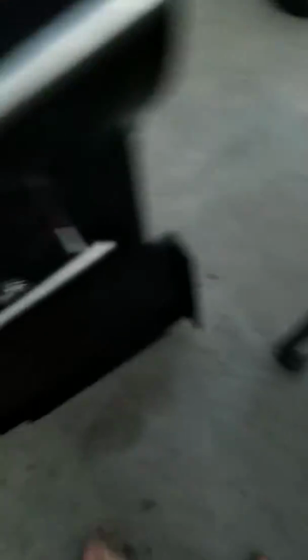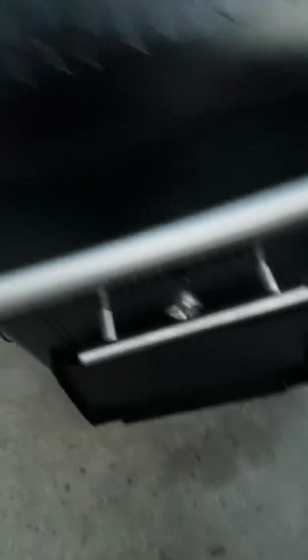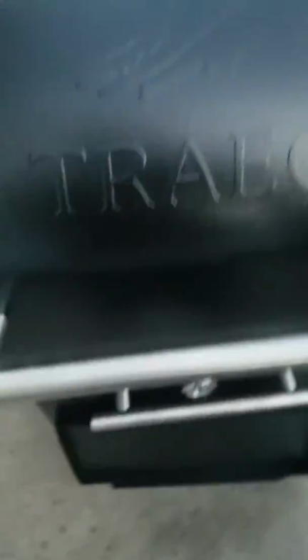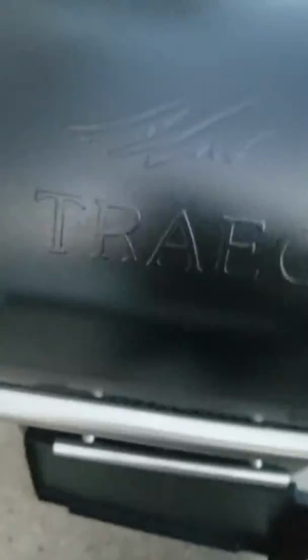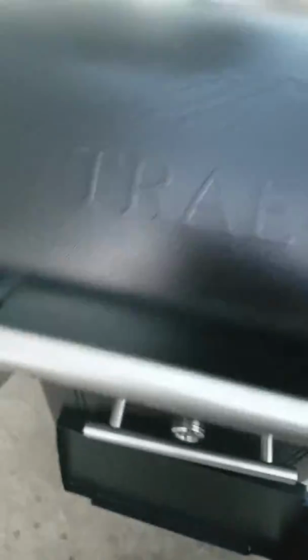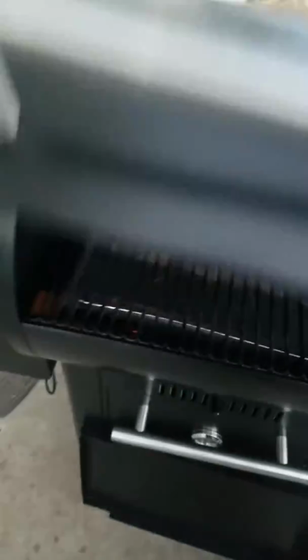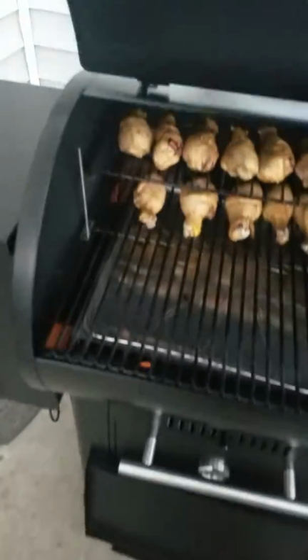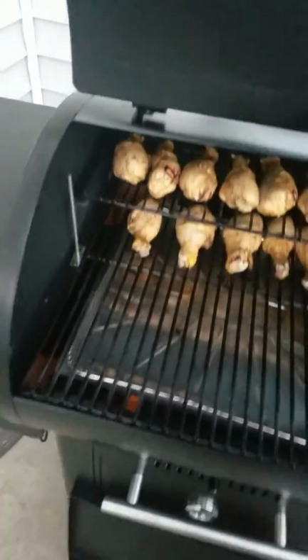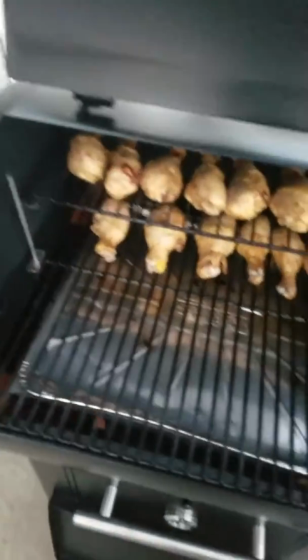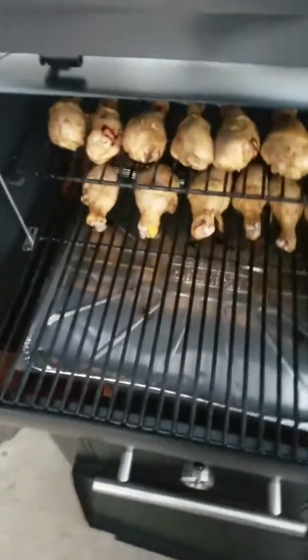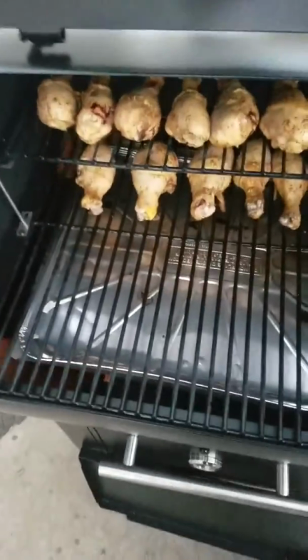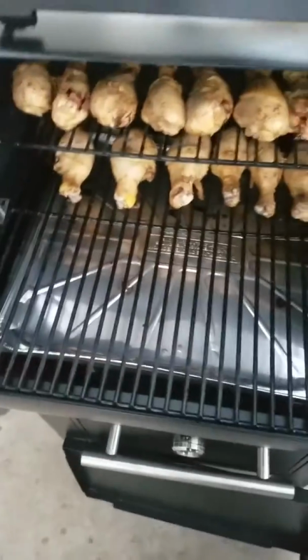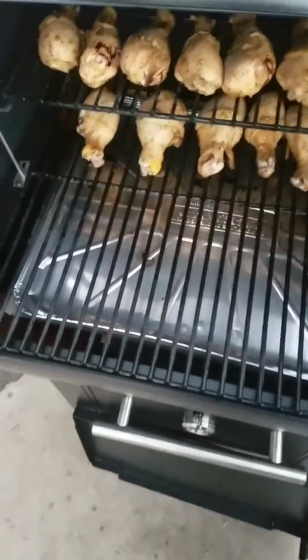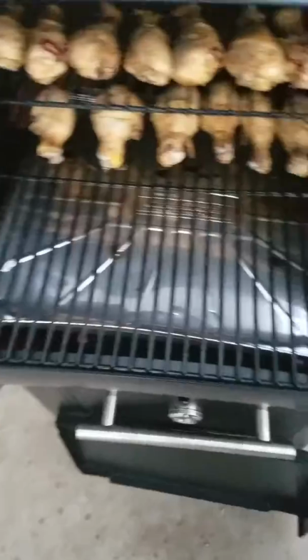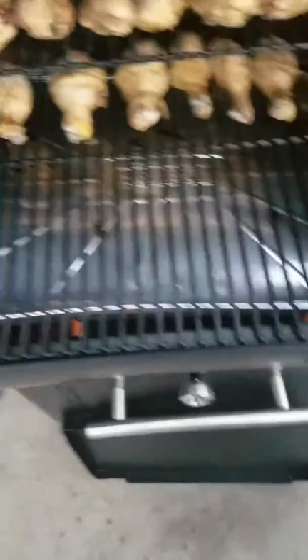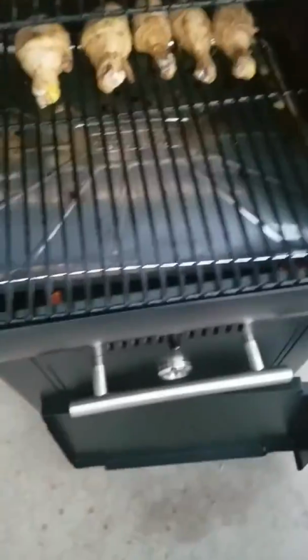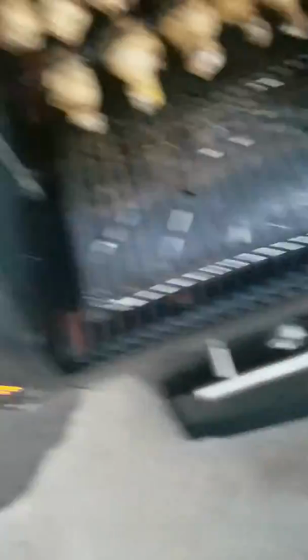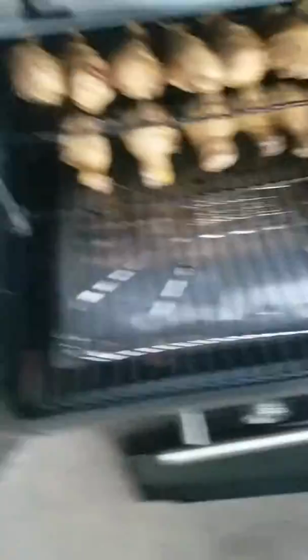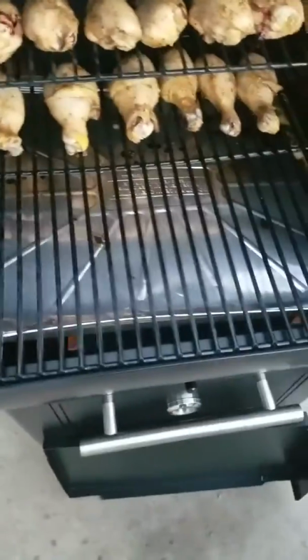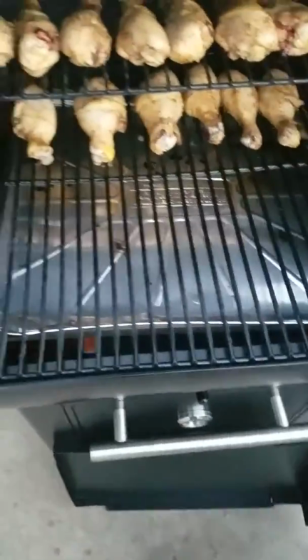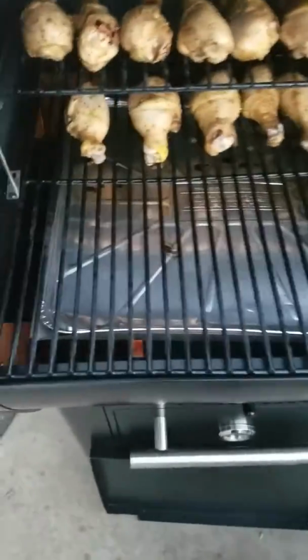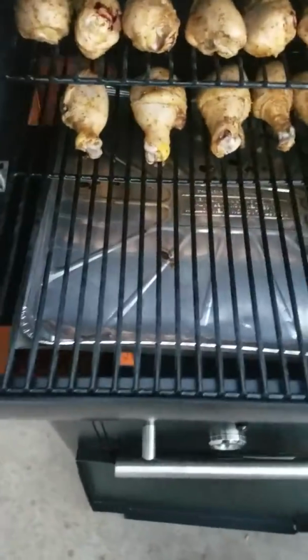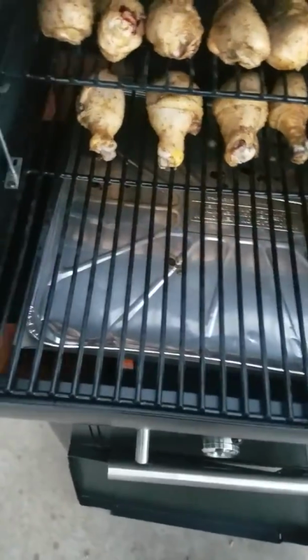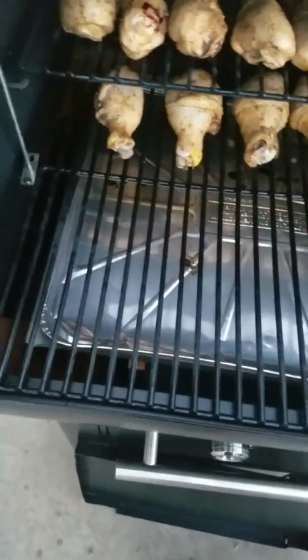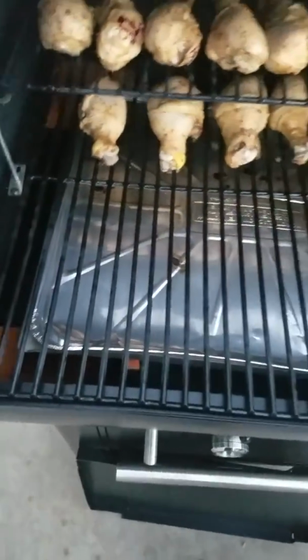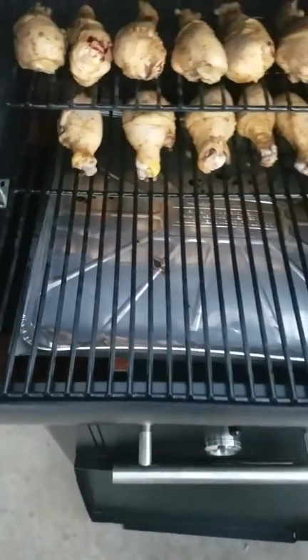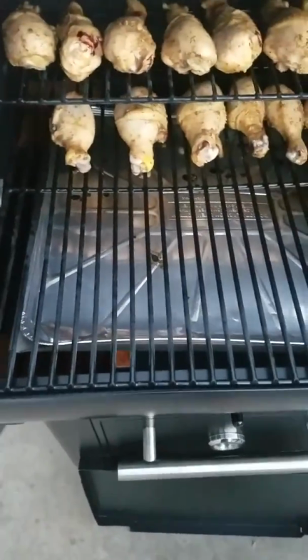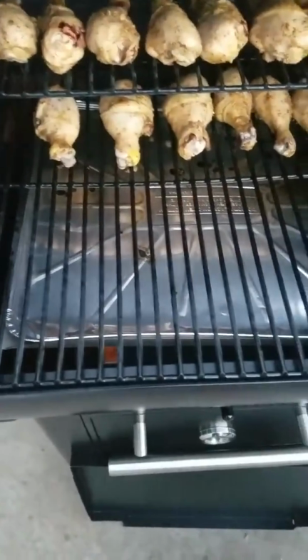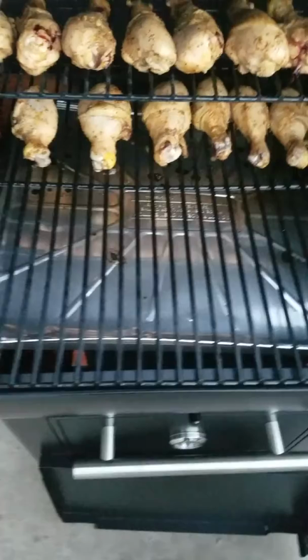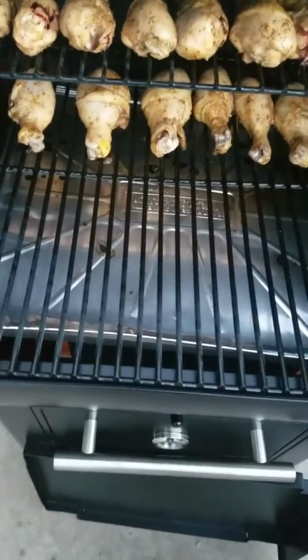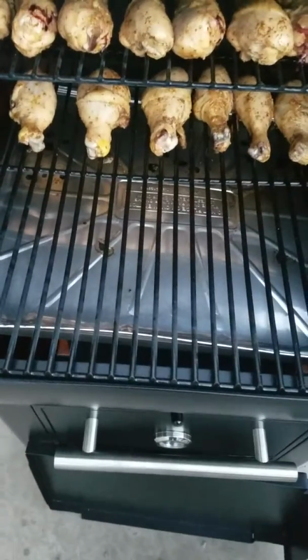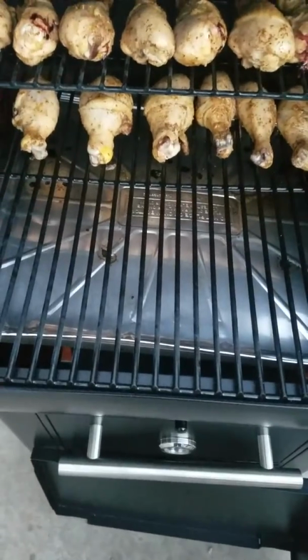And this is what the chicken is looking like. It's looking and smelling good up in here. I'm going to flip them over after I get these poppers on.